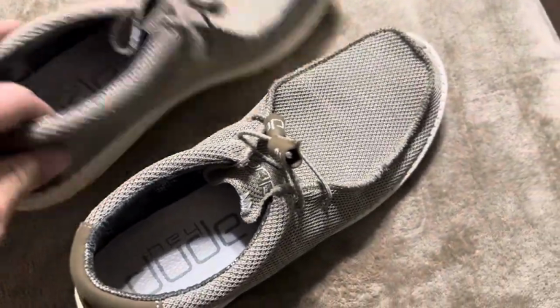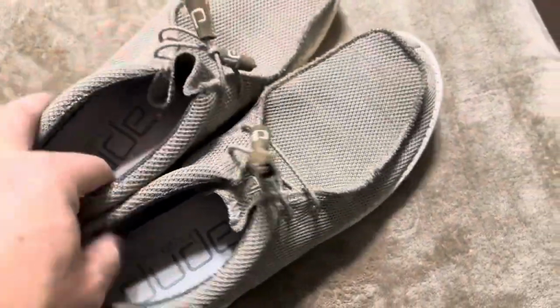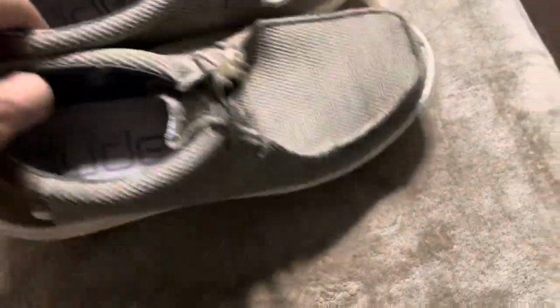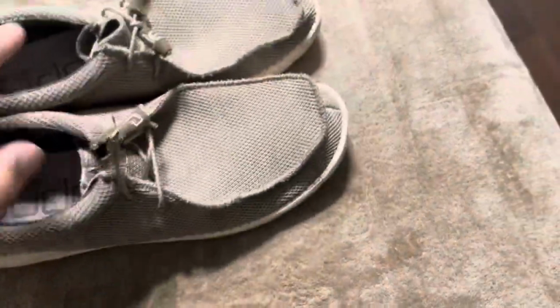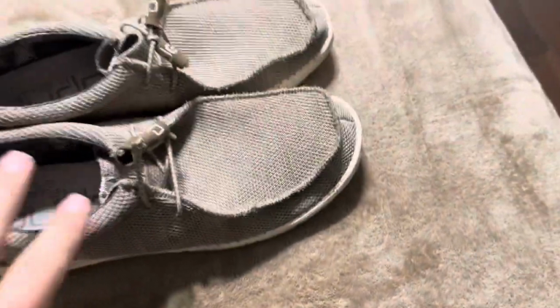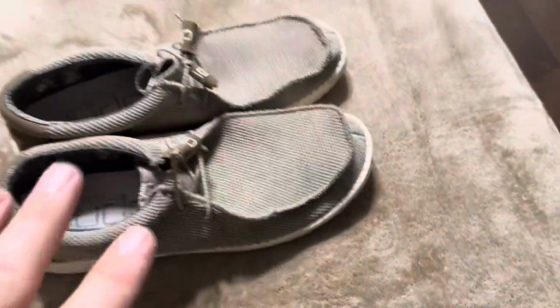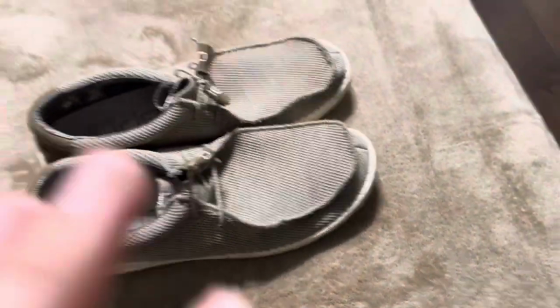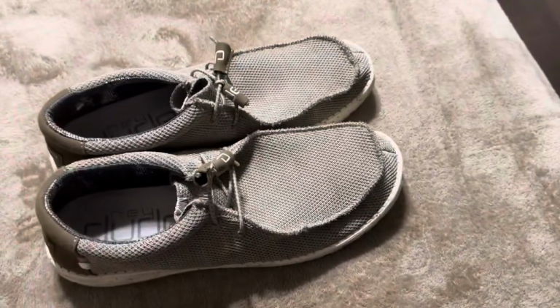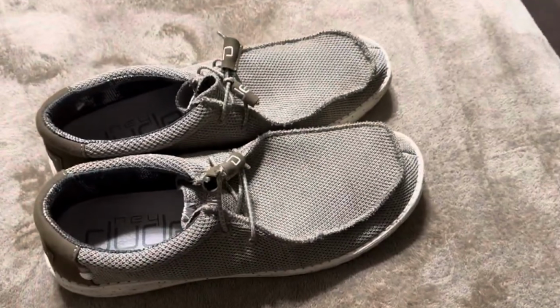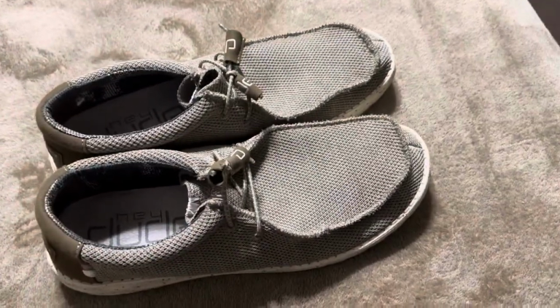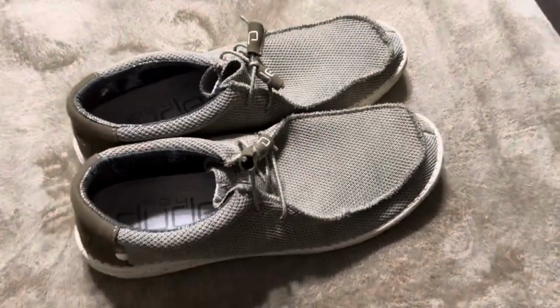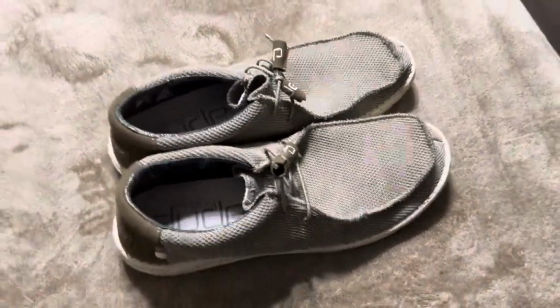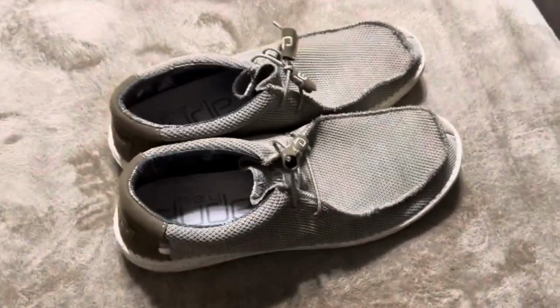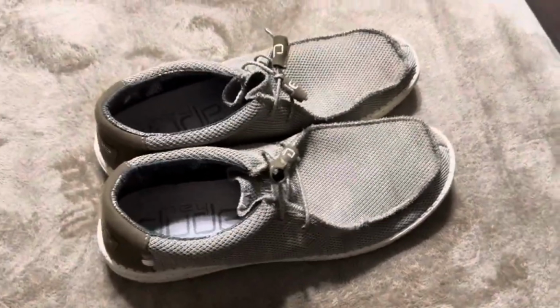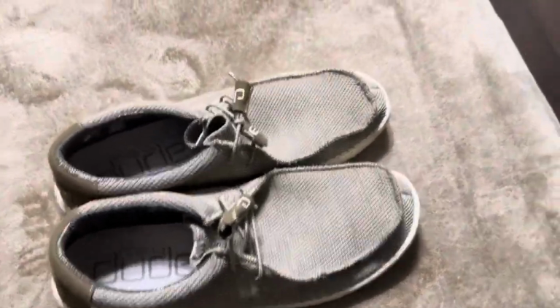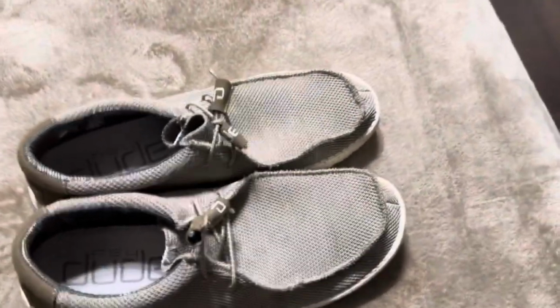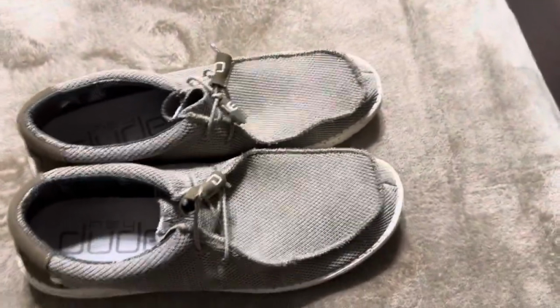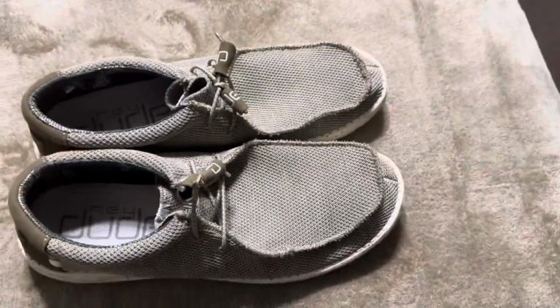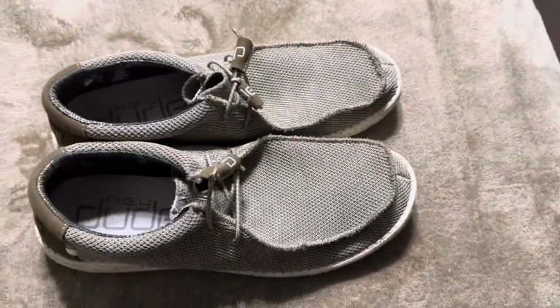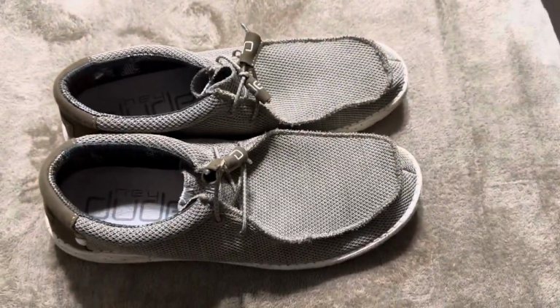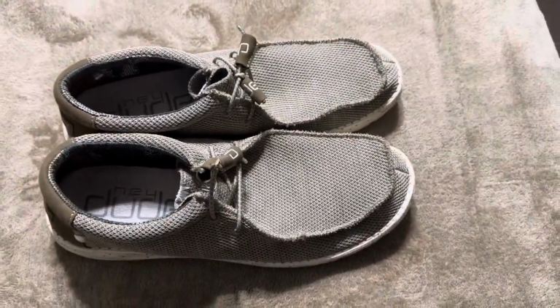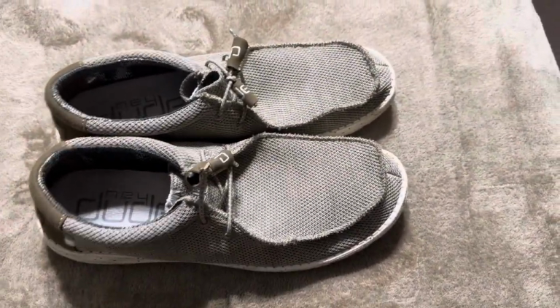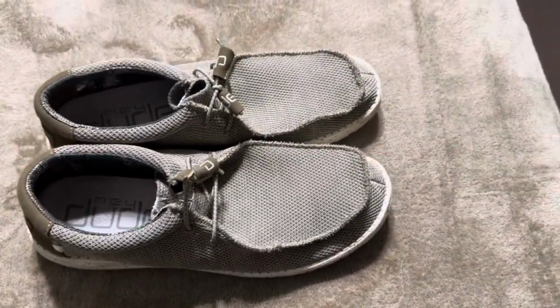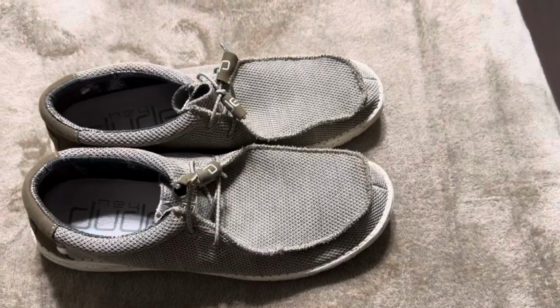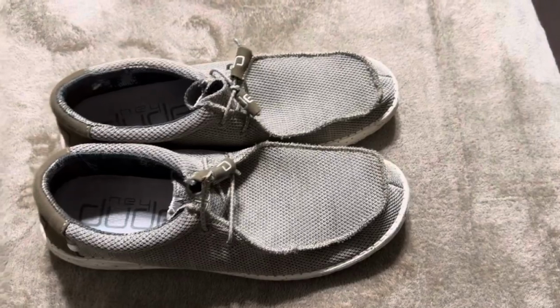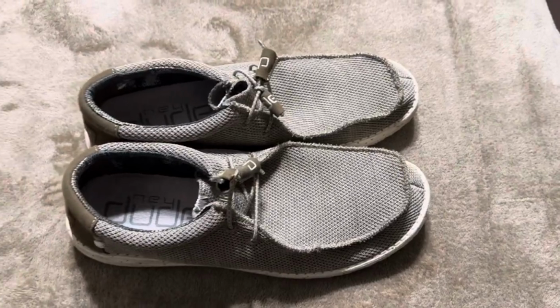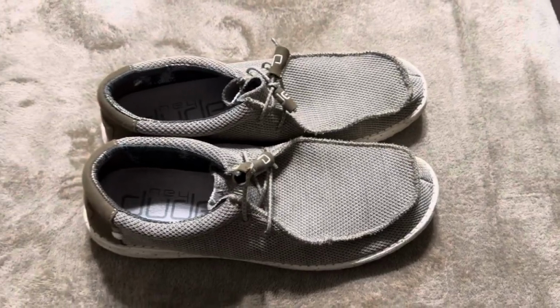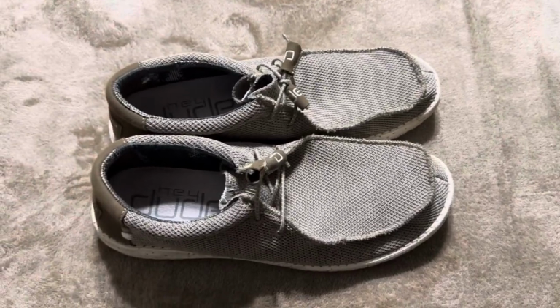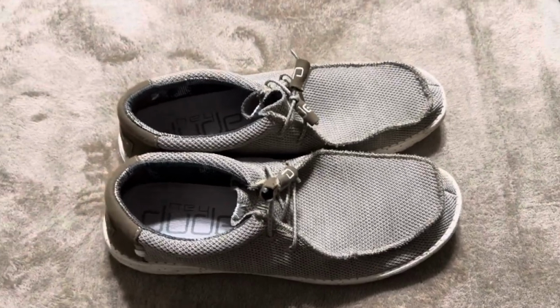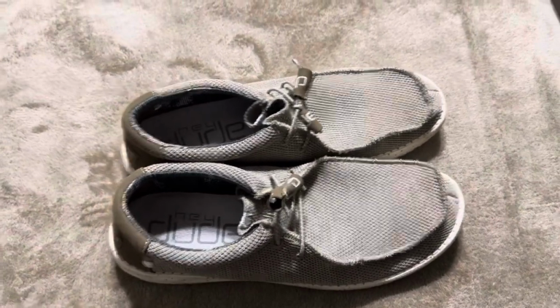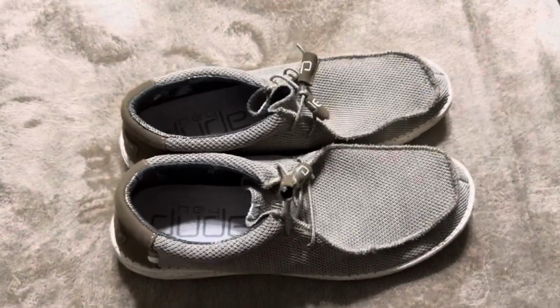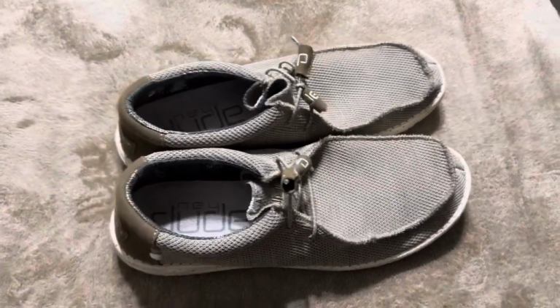So I really do like these shoes. They are extremely comfortable, even though I'm not typically one who wears shoes that don't tie. These were a great choice and I really do like them.